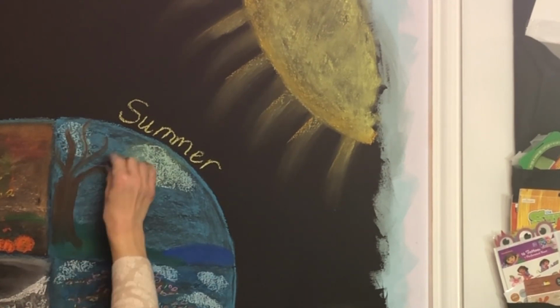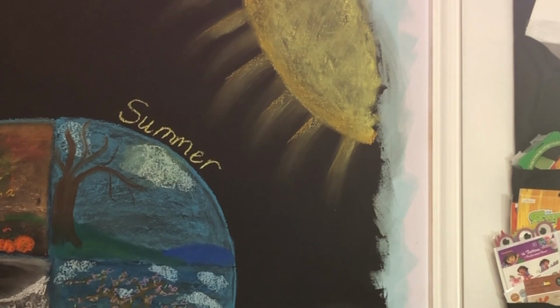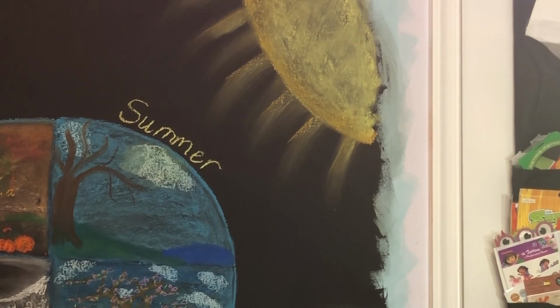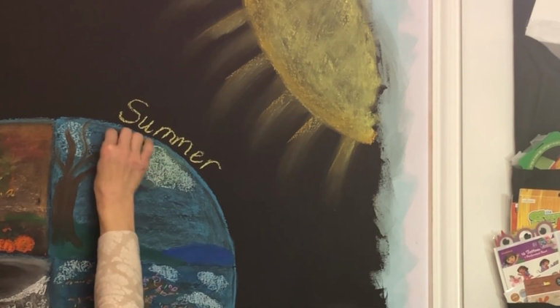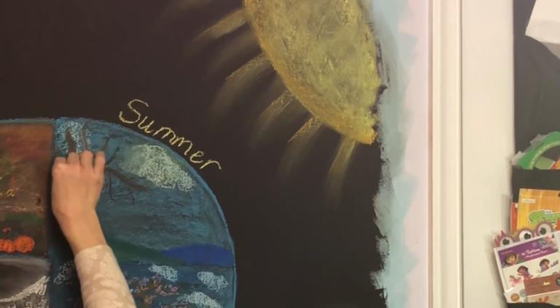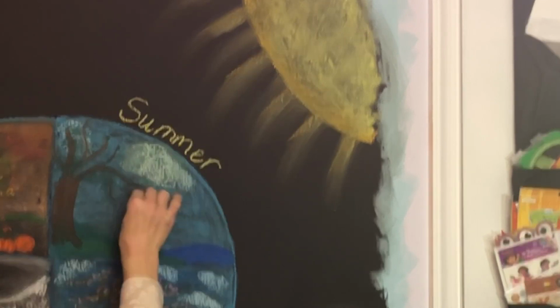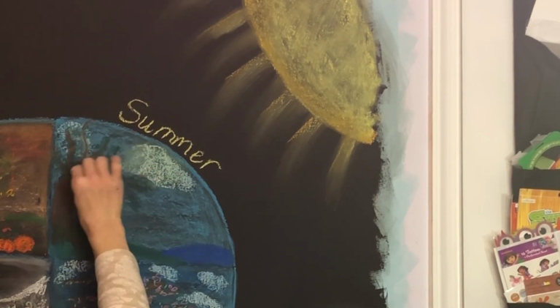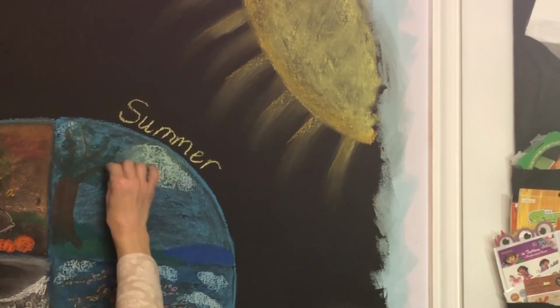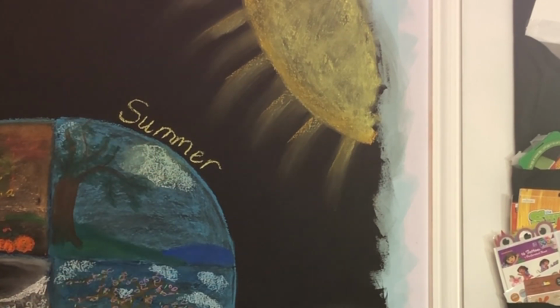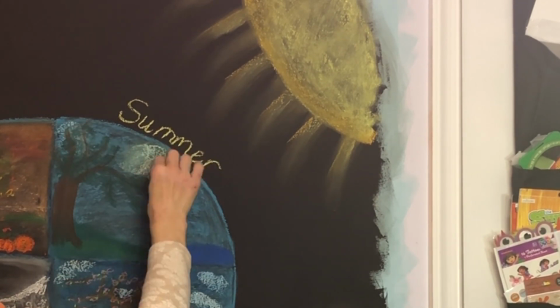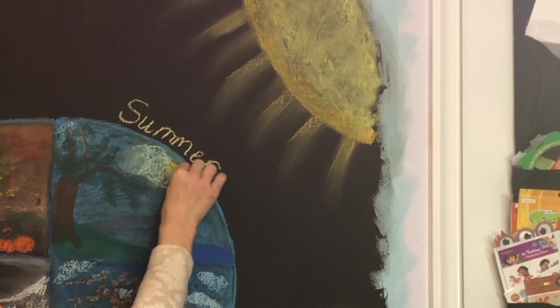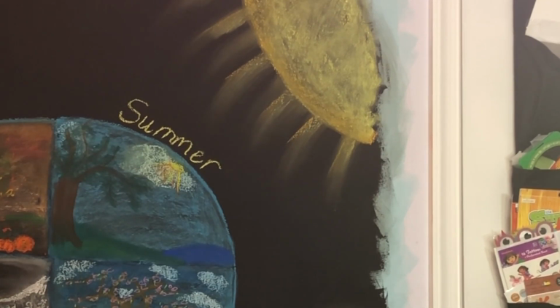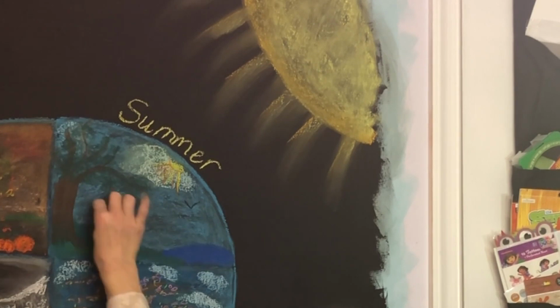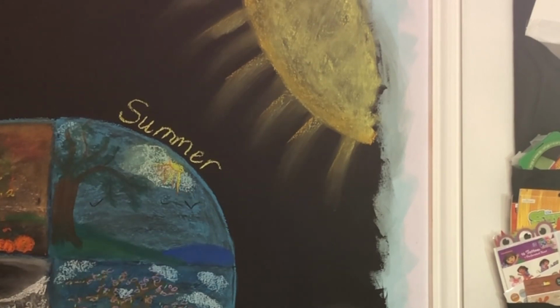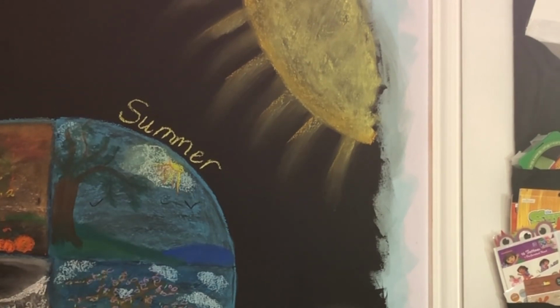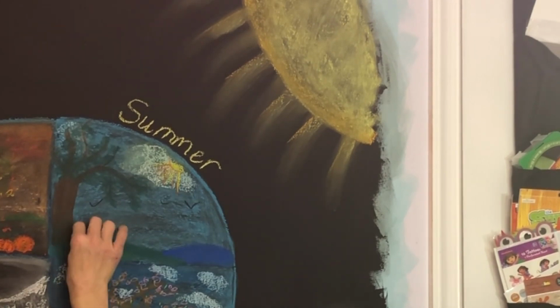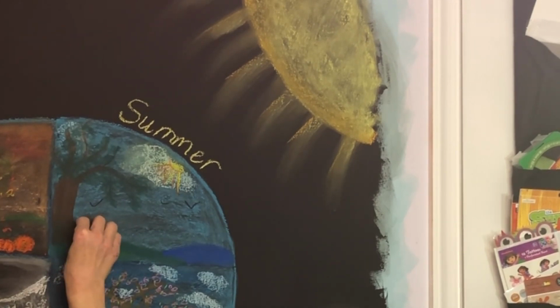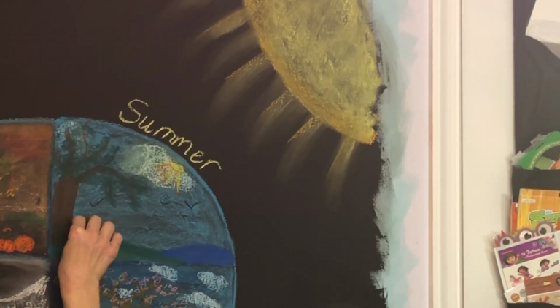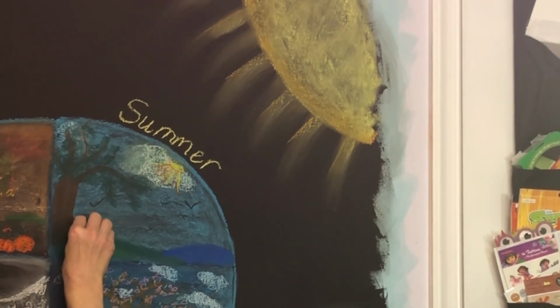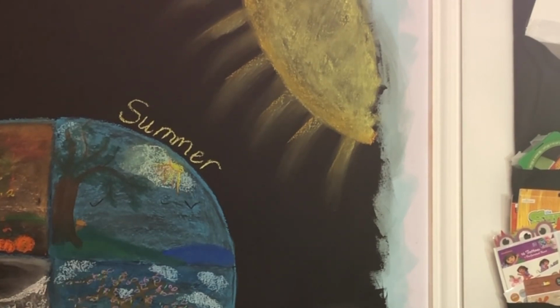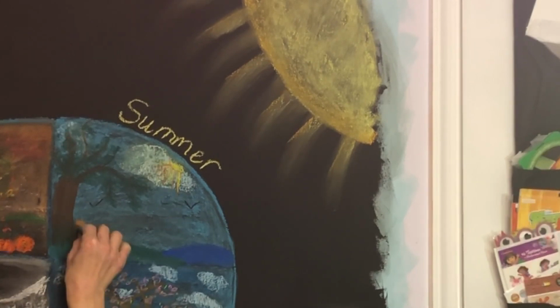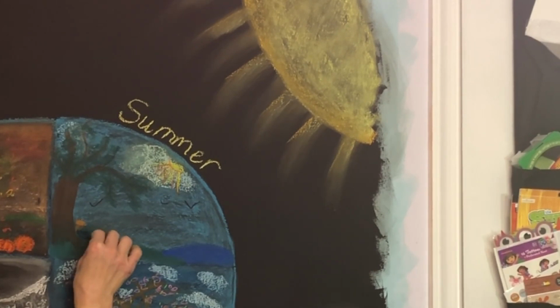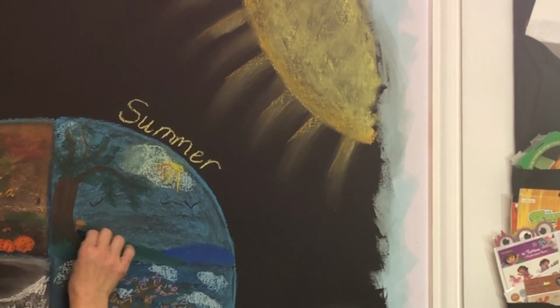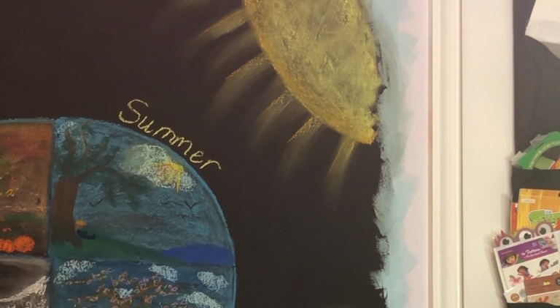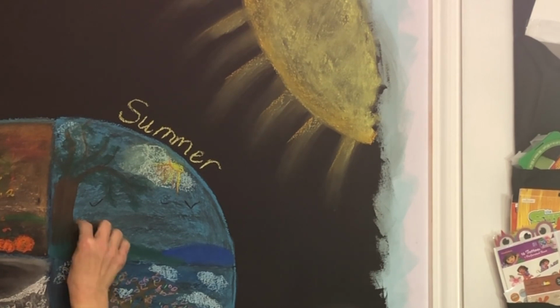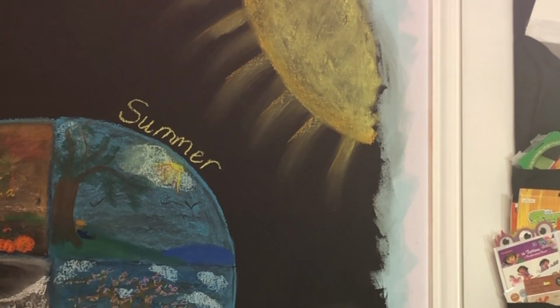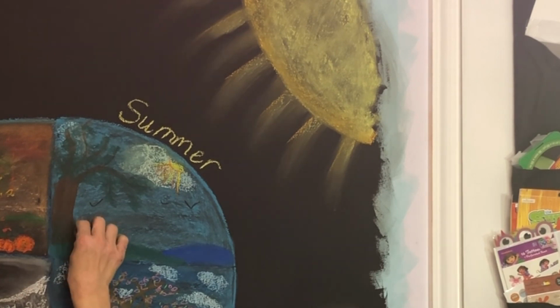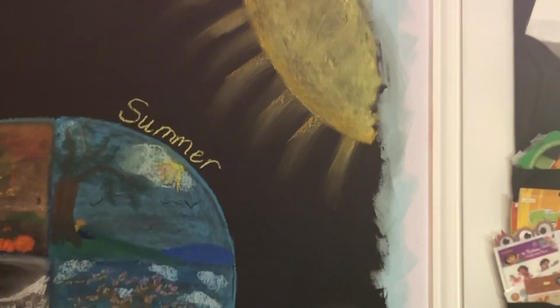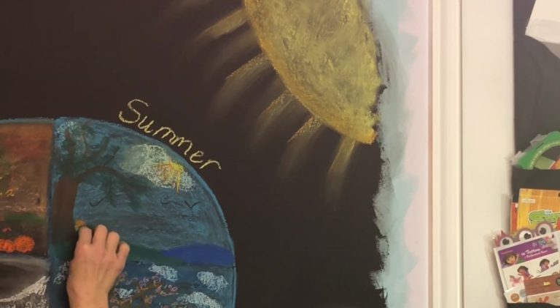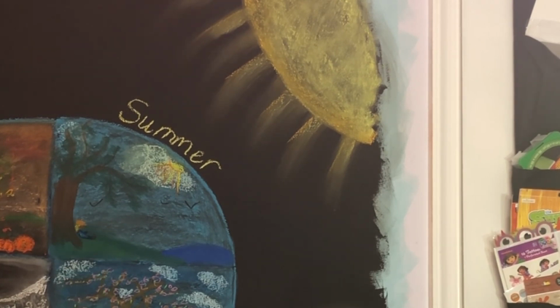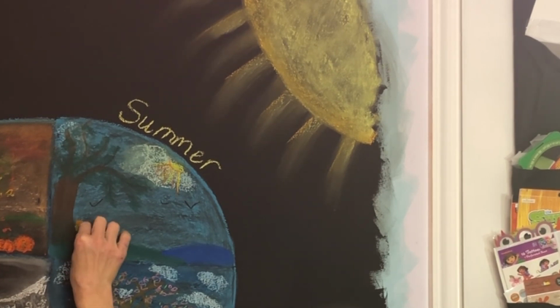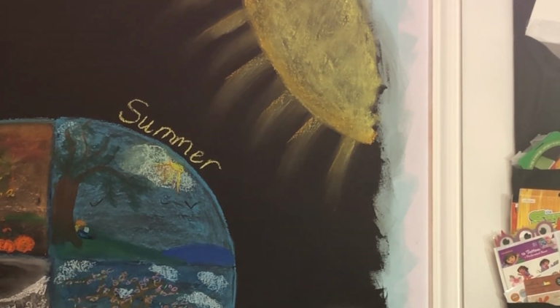The different phases of a tree, because I thought that was the easiest way to showcase the different seasons. In fall, you have the leaves changing and falling, and a couple of pumpkins. In winter, you have snow on the ground, a dead tree — or a bare tree I suppose —